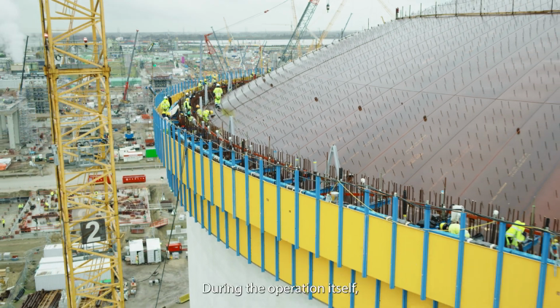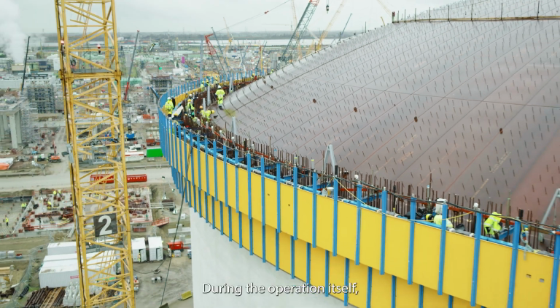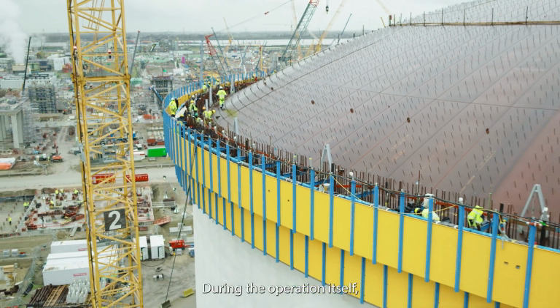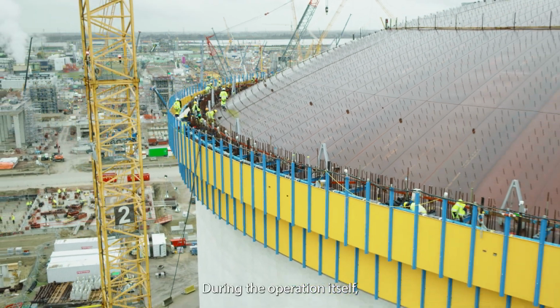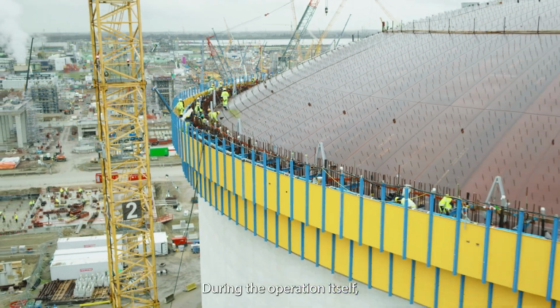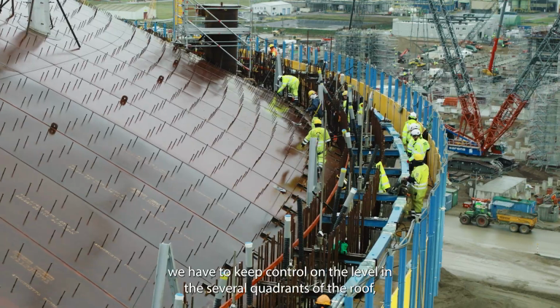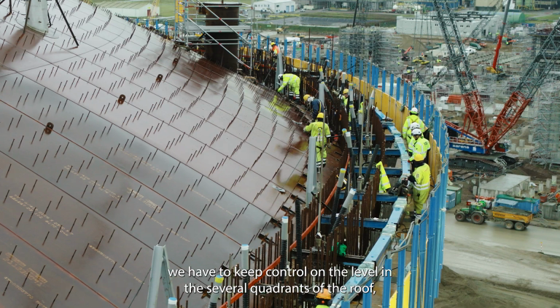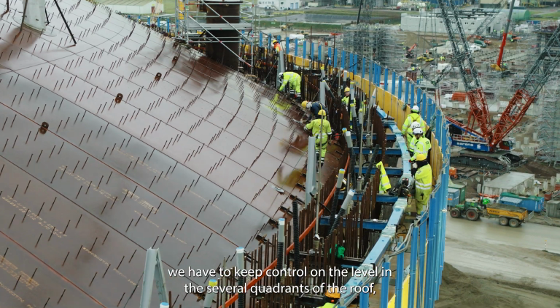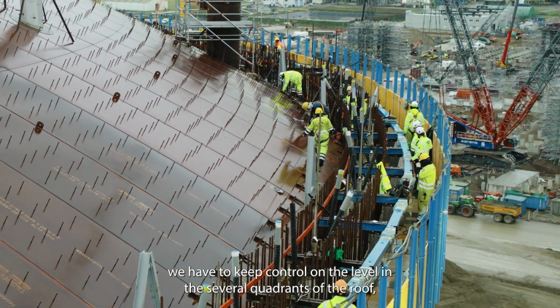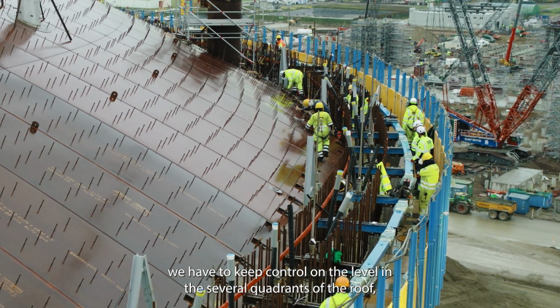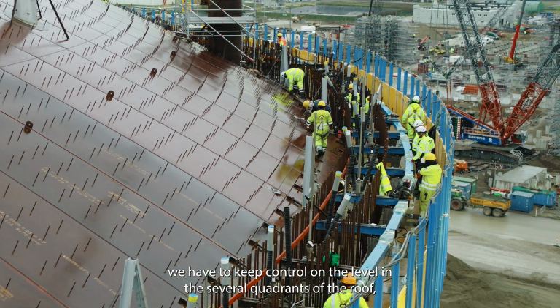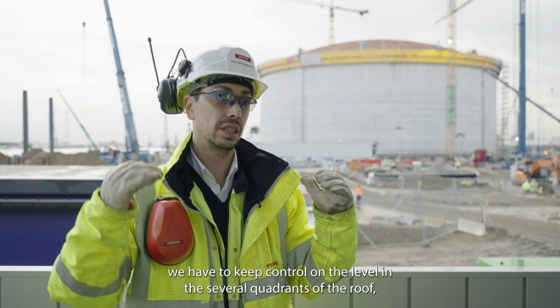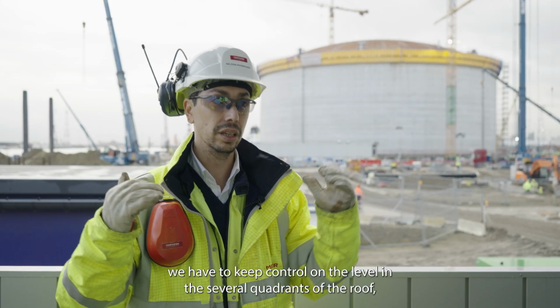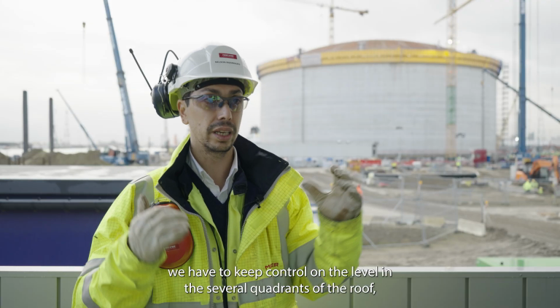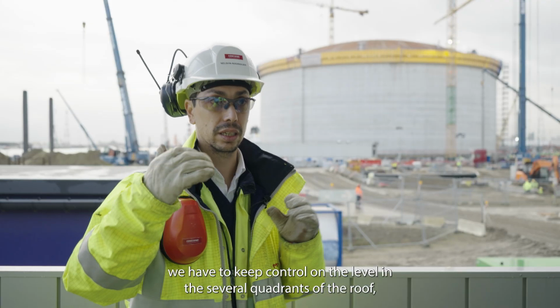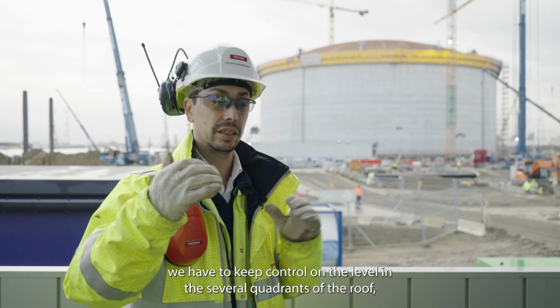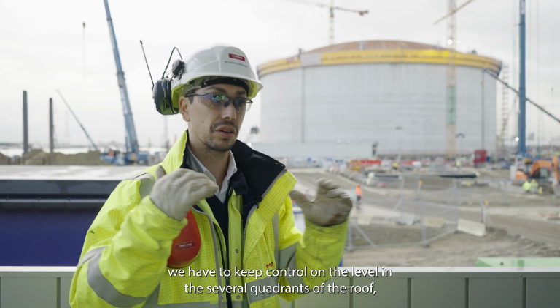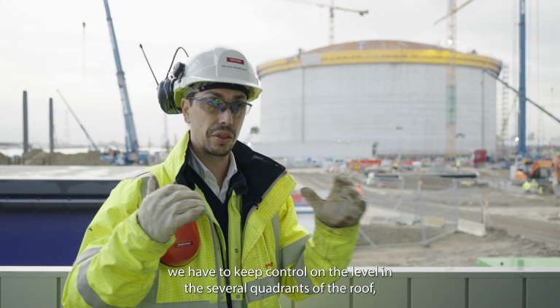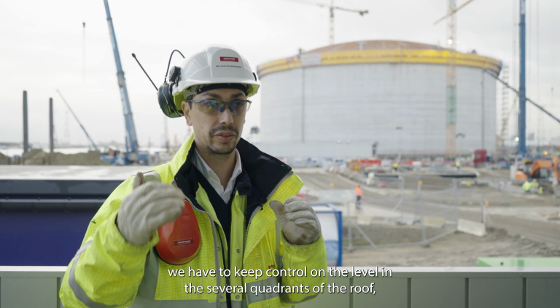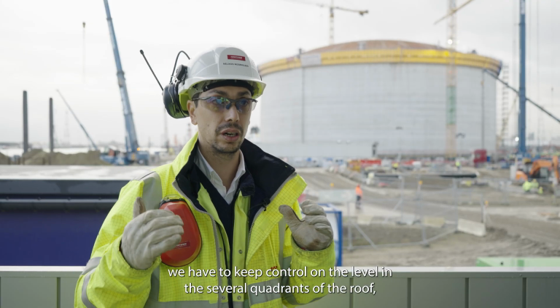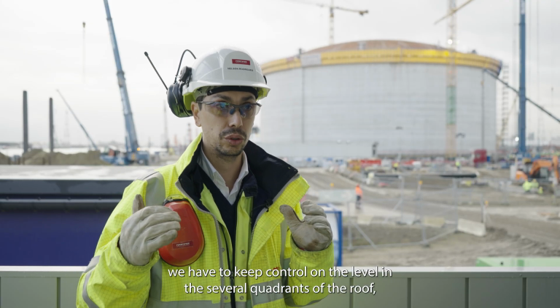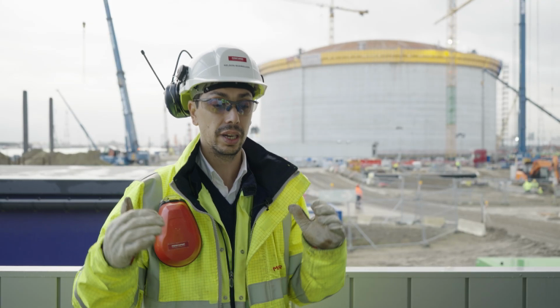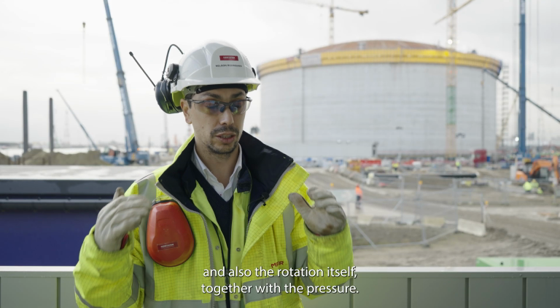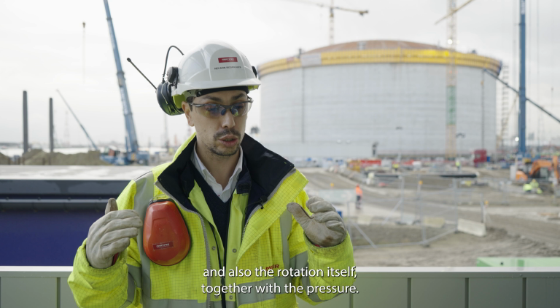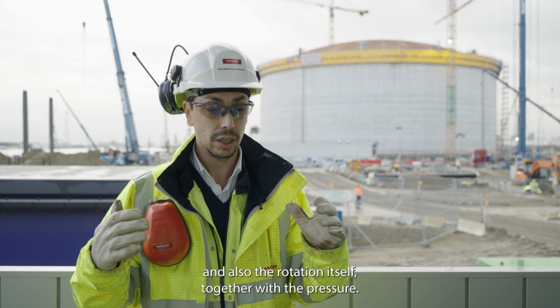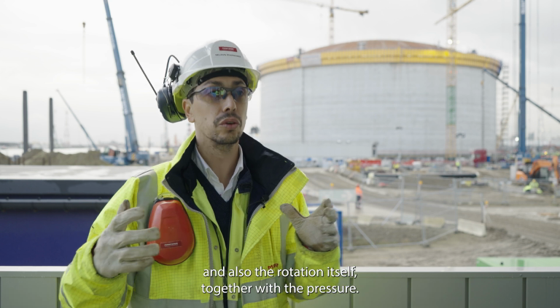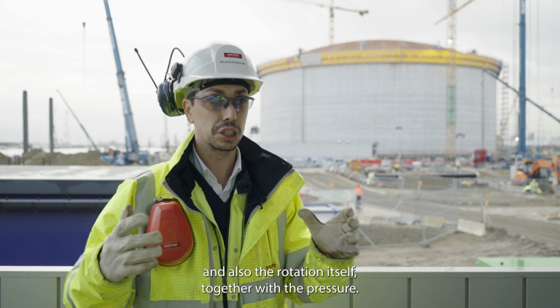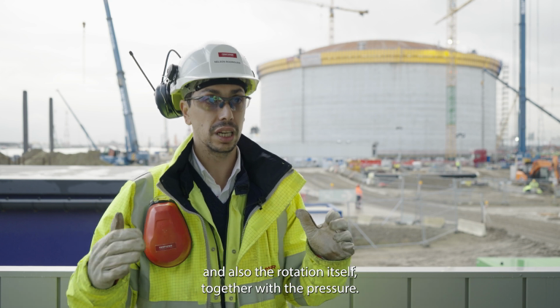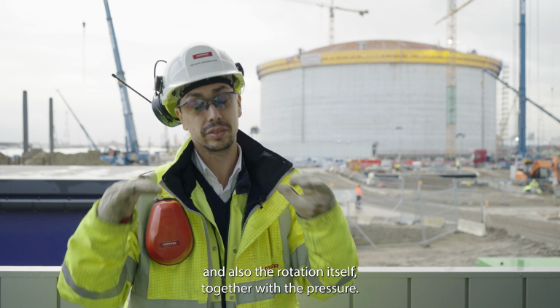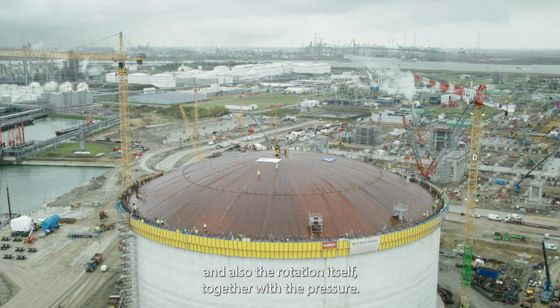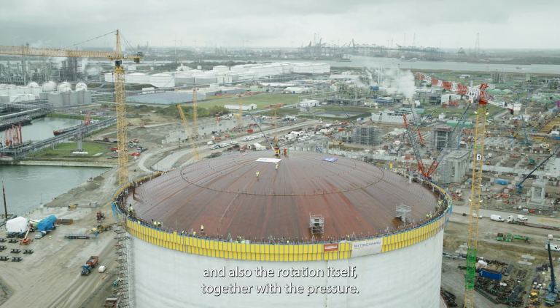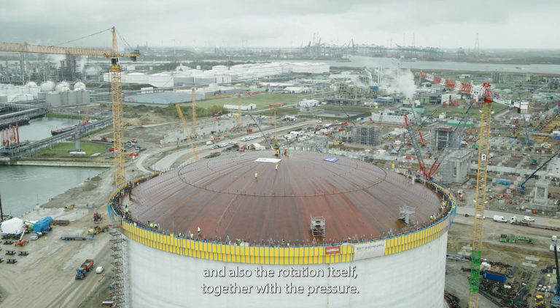During the operation itself, we had to keep control on the level in the several quadrants of the roof, and also the rotation itself, together with the pressure.